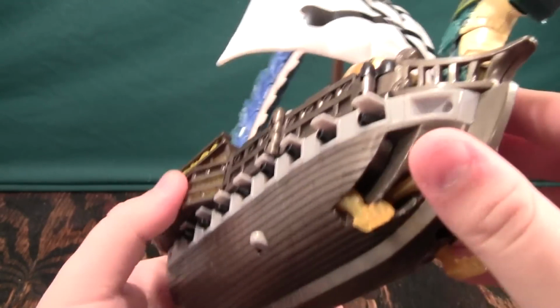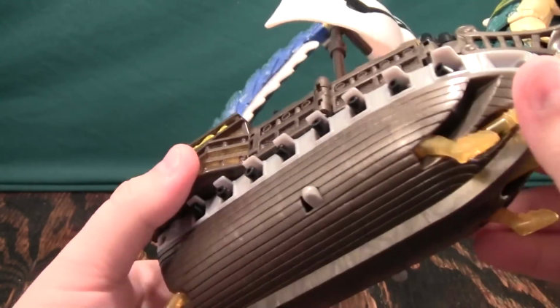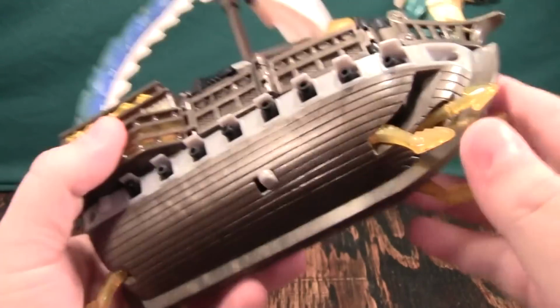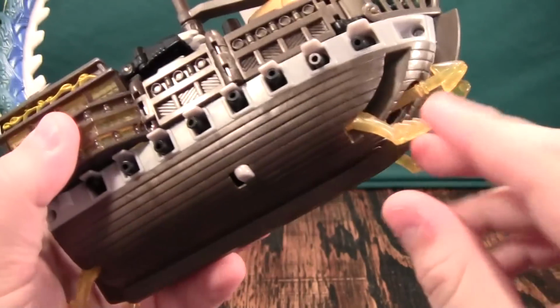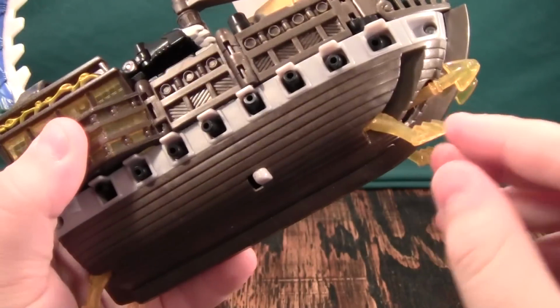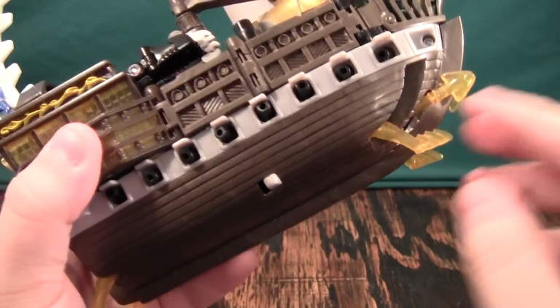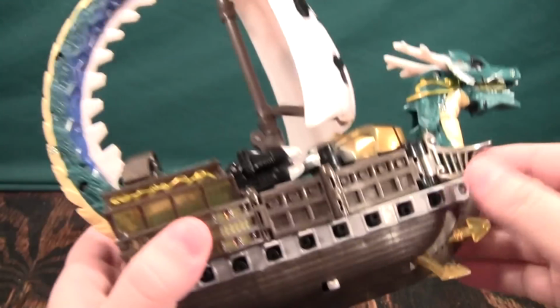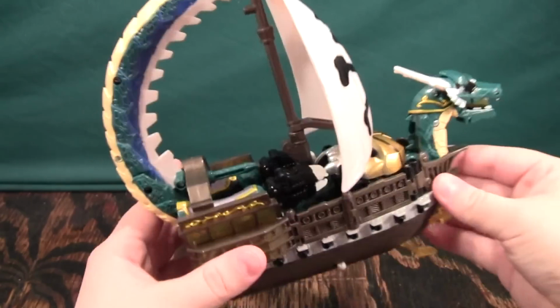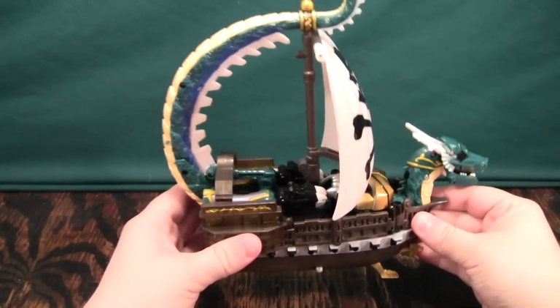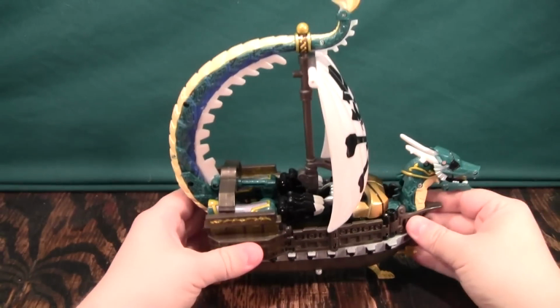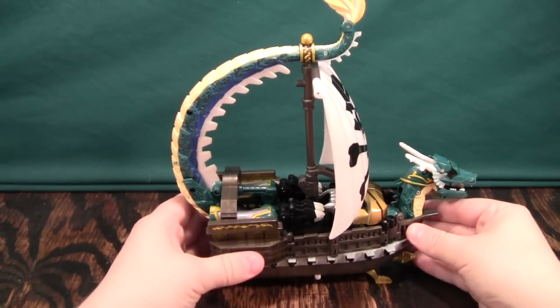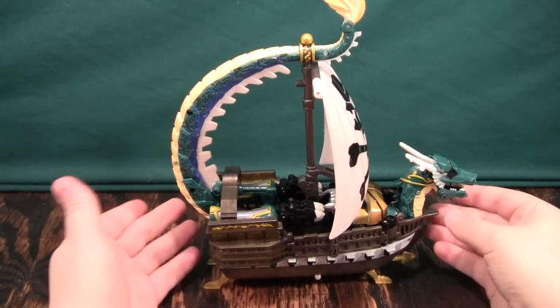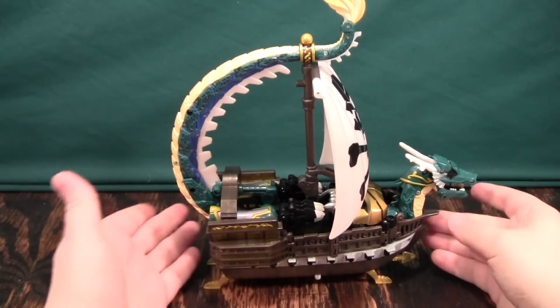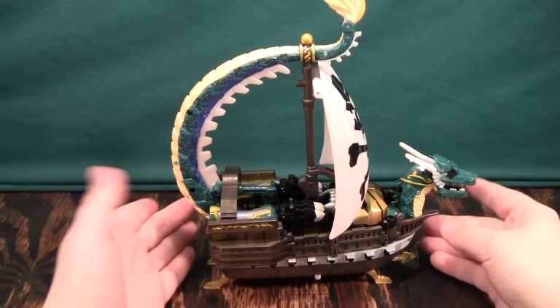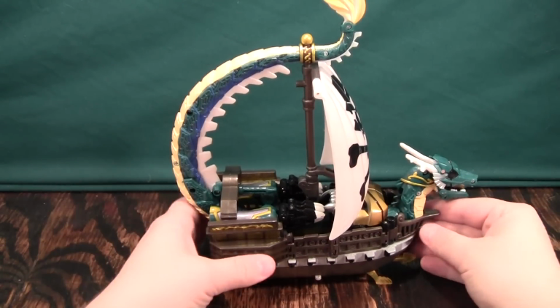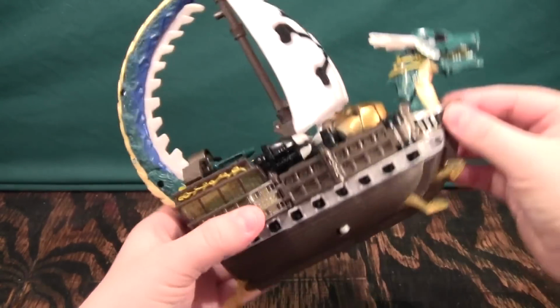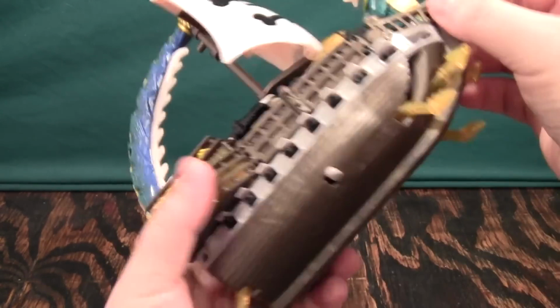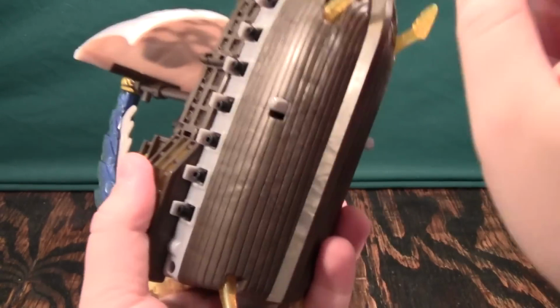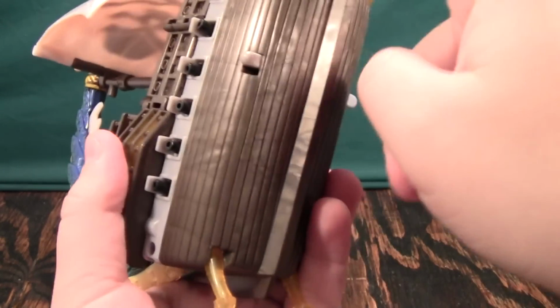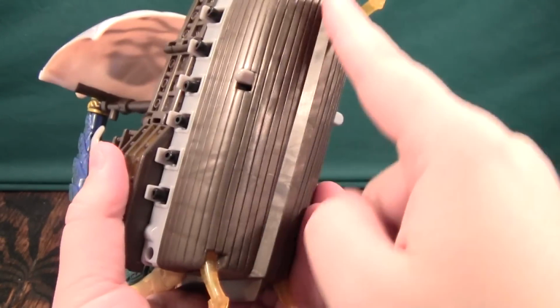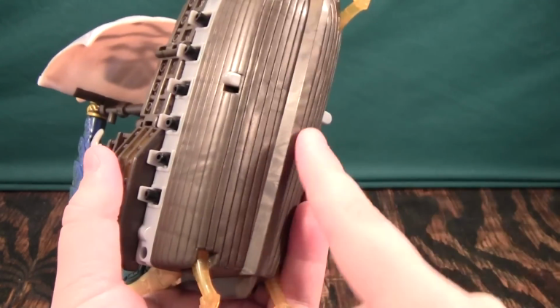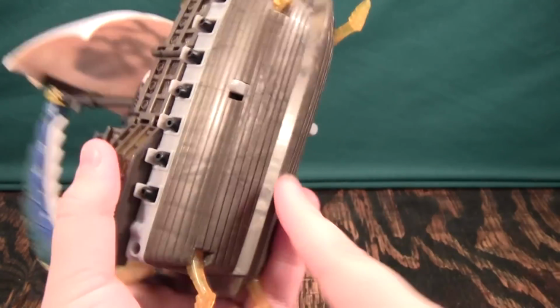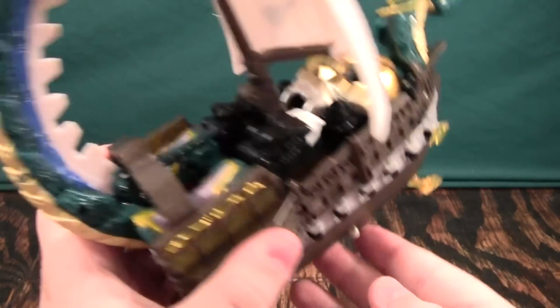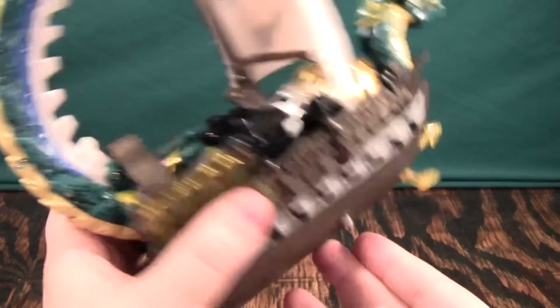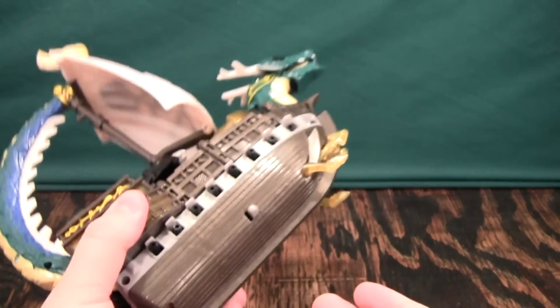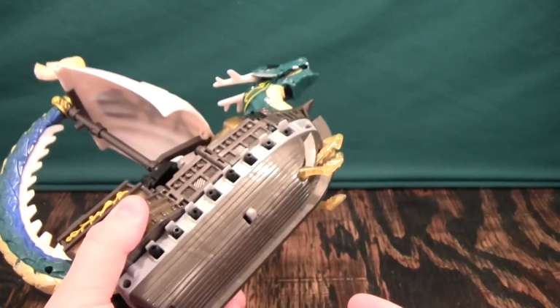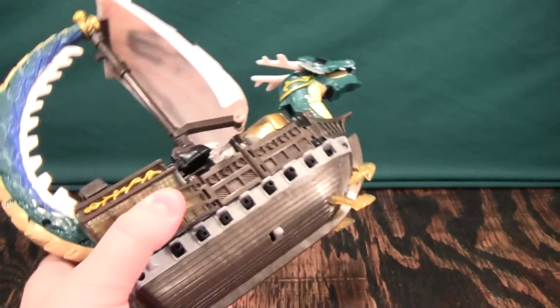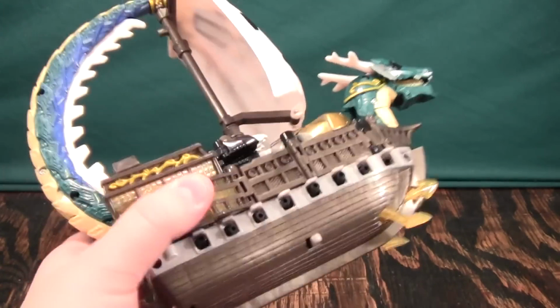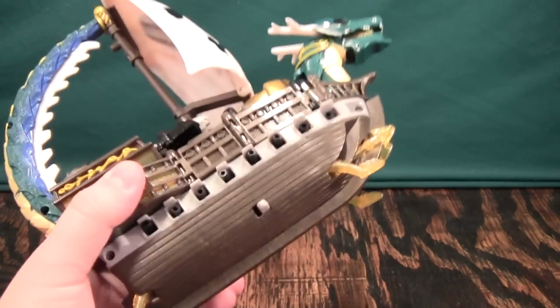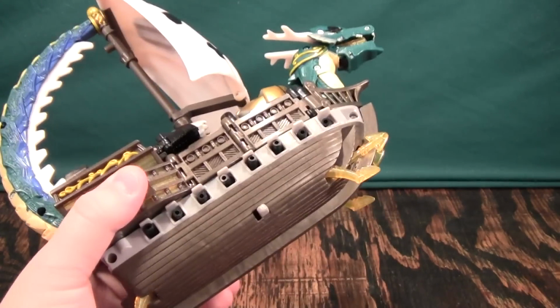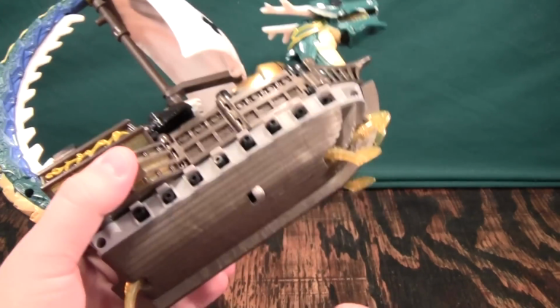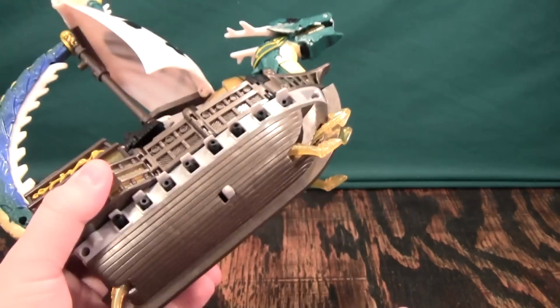It has these tiny feet here, and they allow it to balance when it's in ship mode. Otherwise it would just be sitting on this and falling over all the time — it would not make for a good toy.